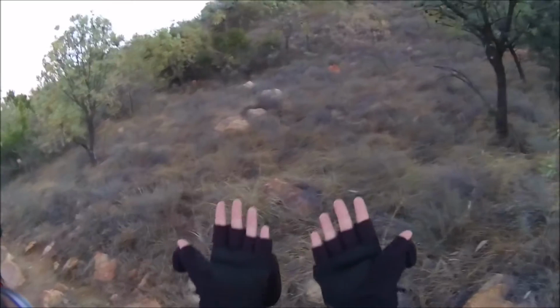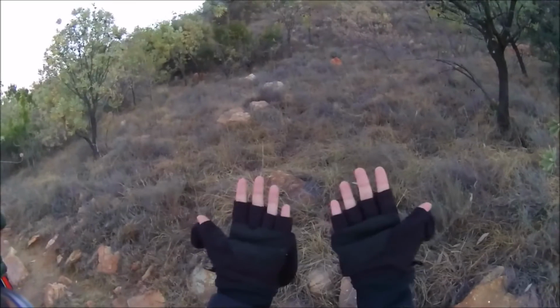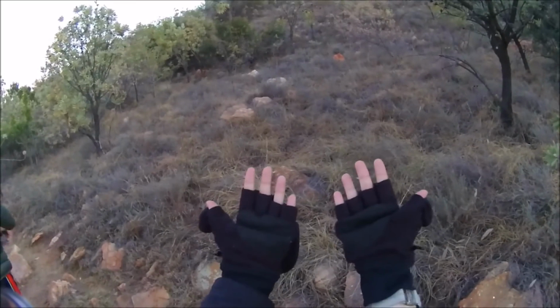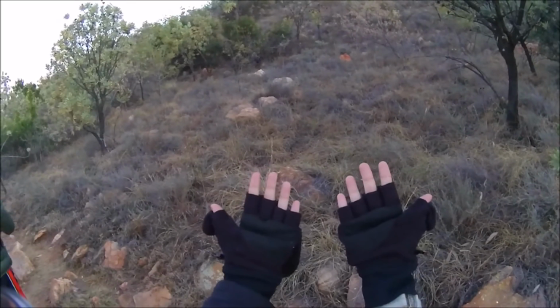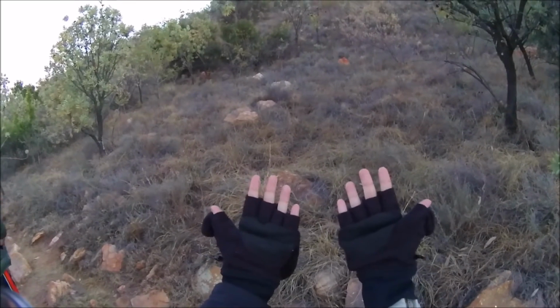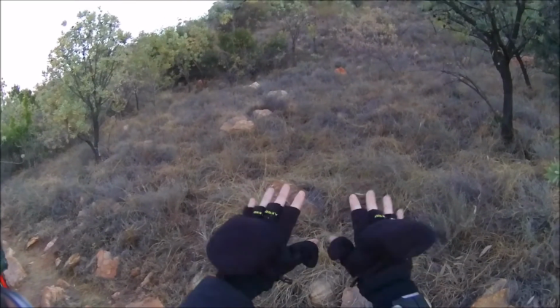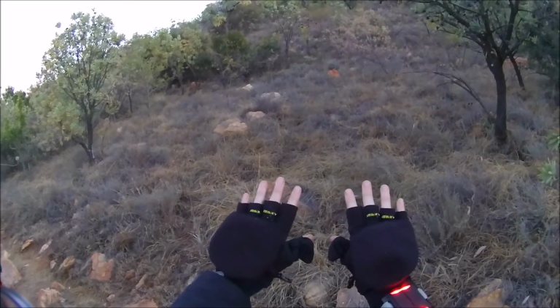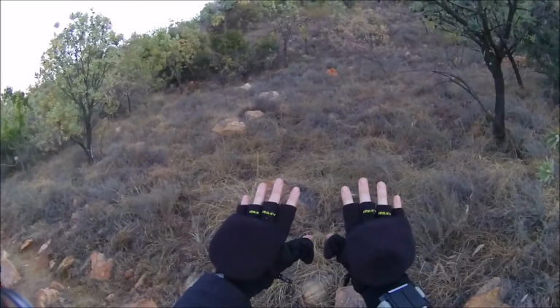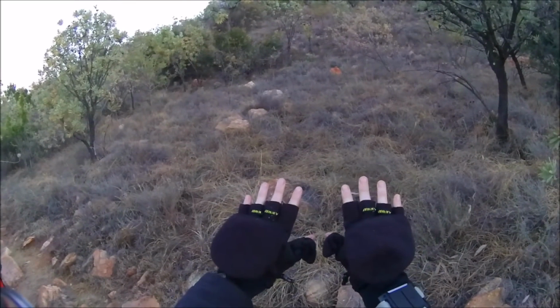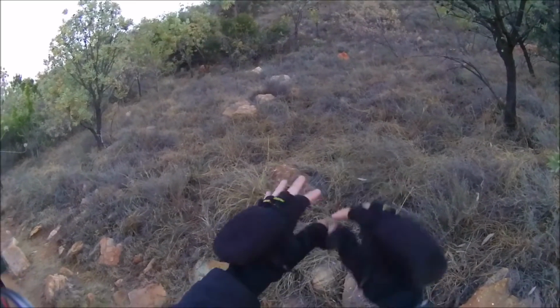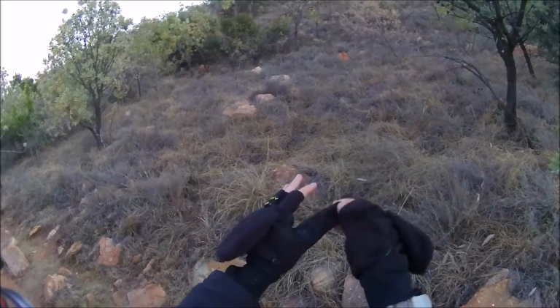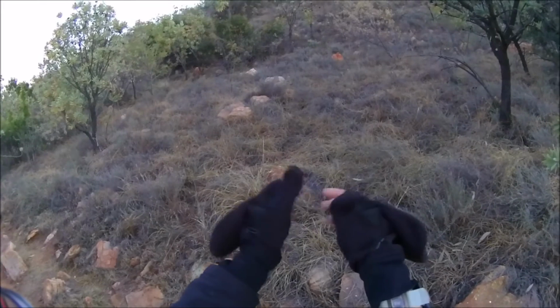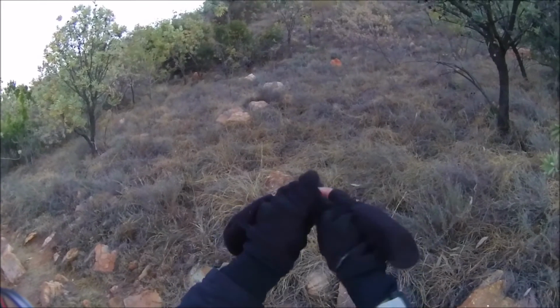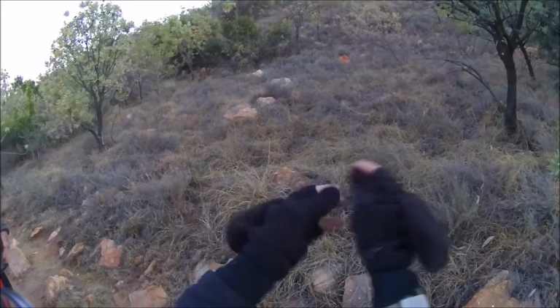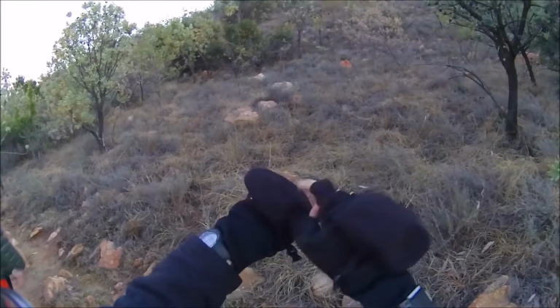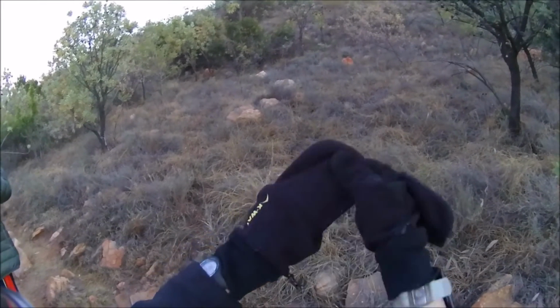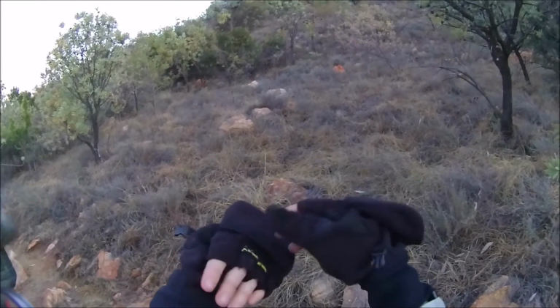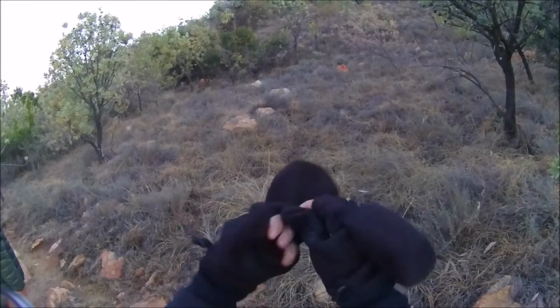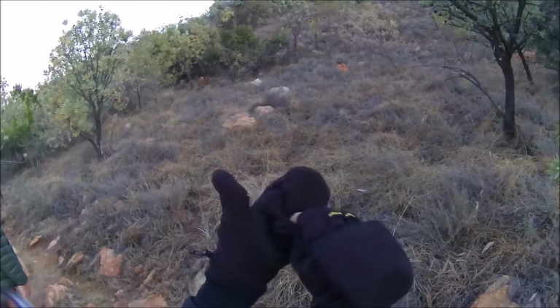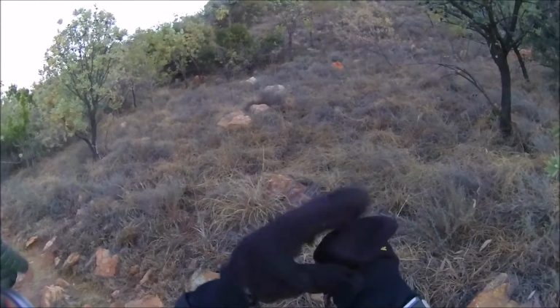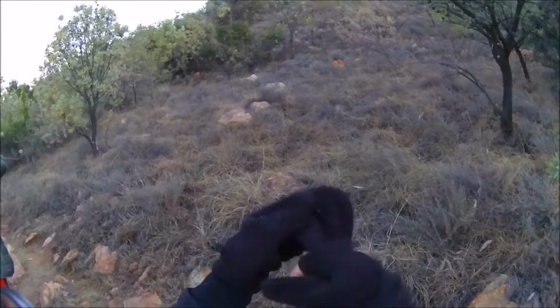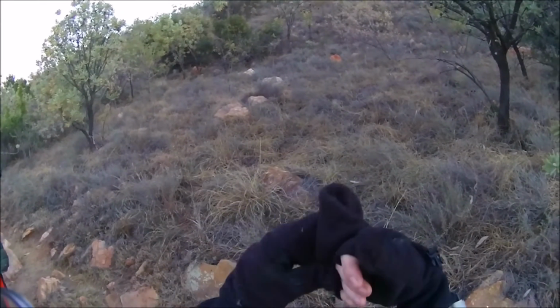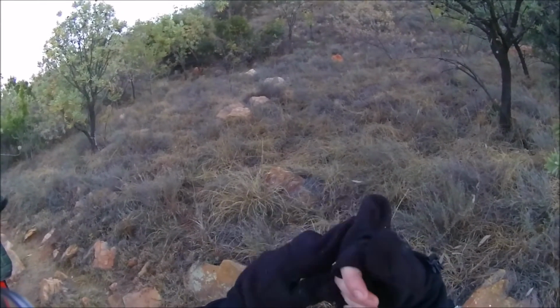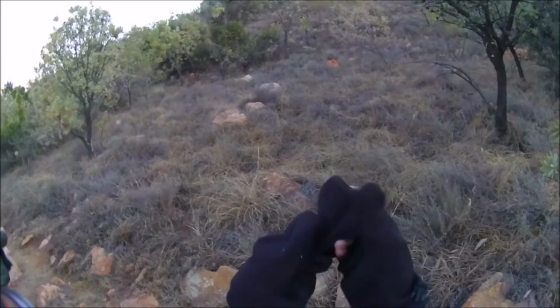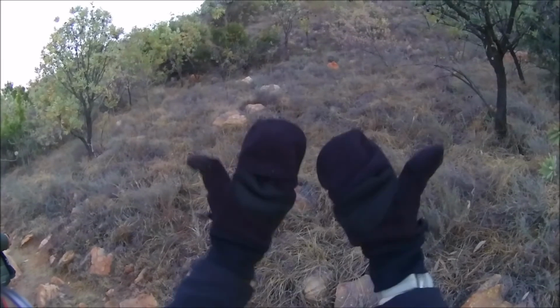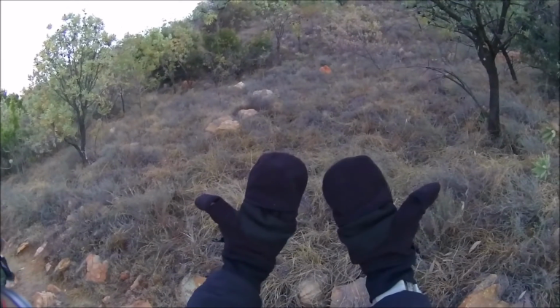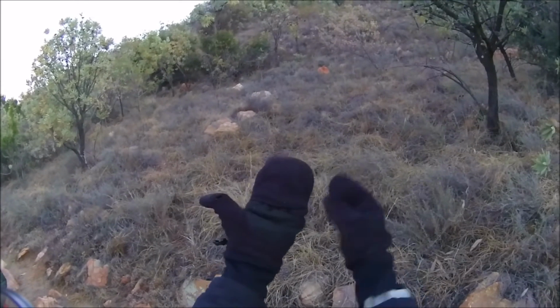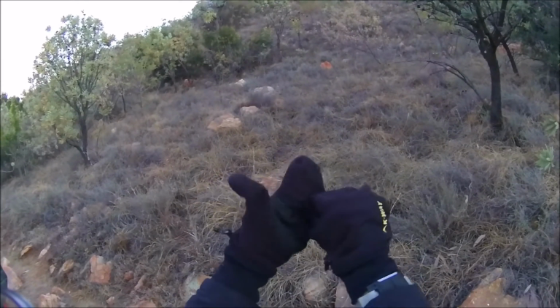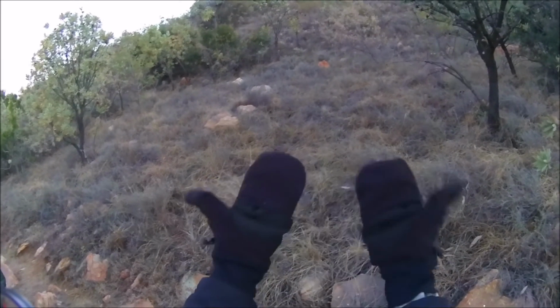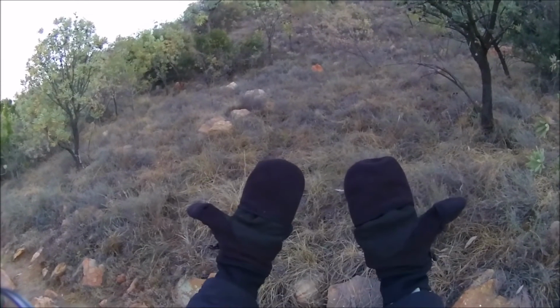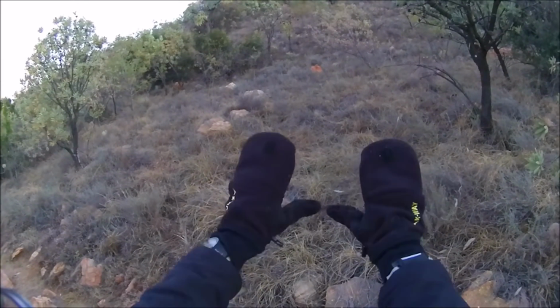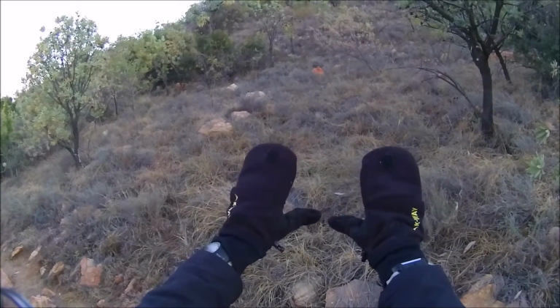I have to admit I'm quite a big fan of these gloves. The convertible nature of them makes it so easy to operate buckles or zips or even pitch a tent, and then when your fingers get too cold you can tuck them back into the gloves to warm up.